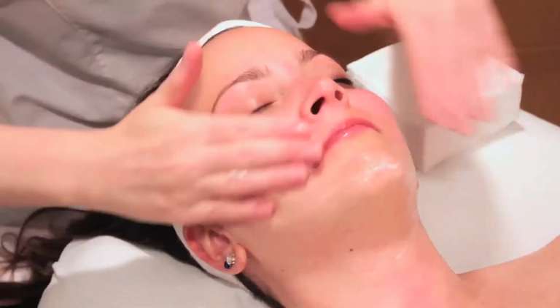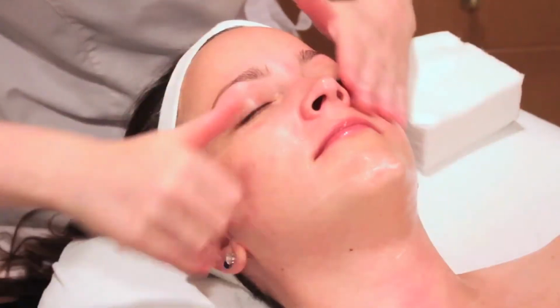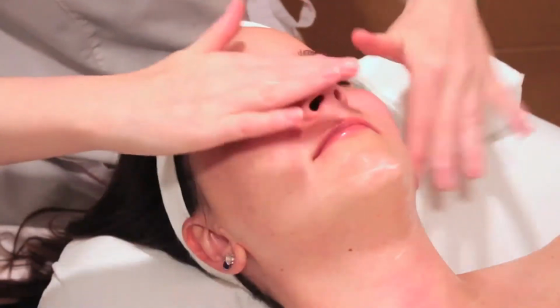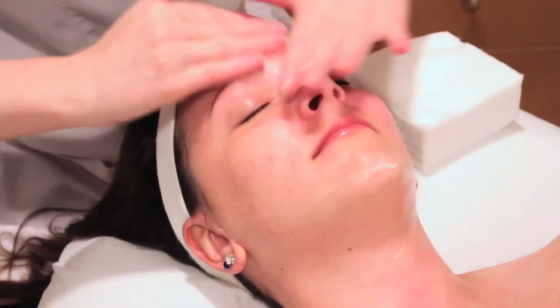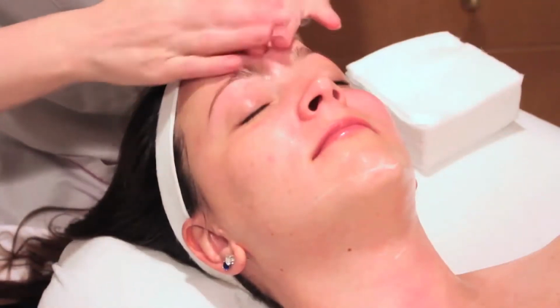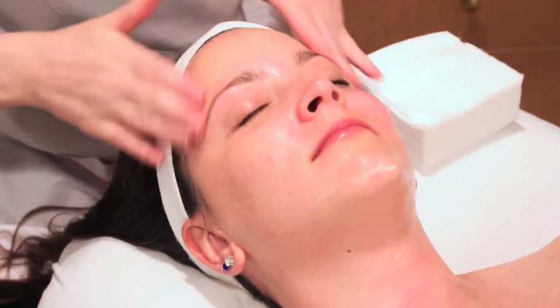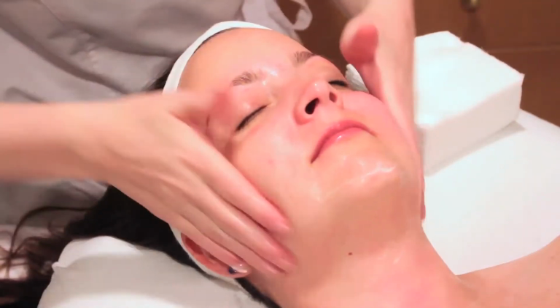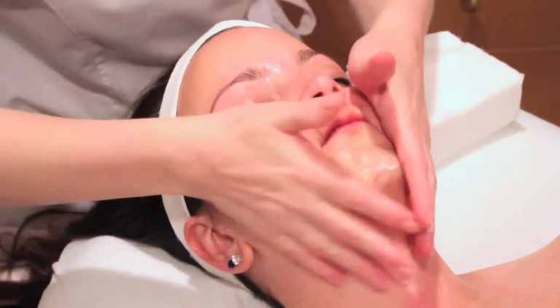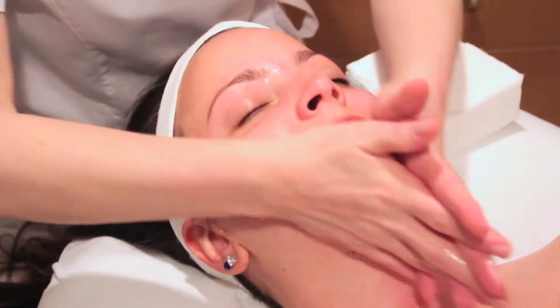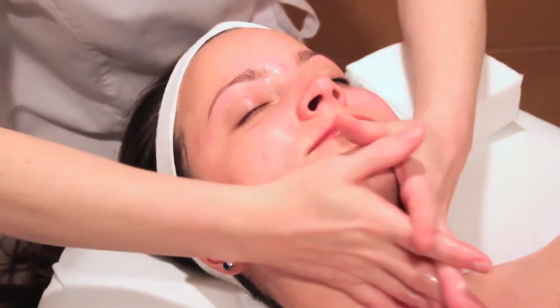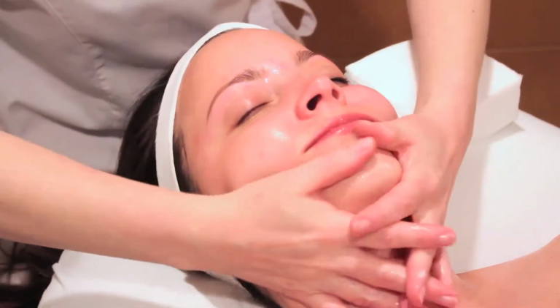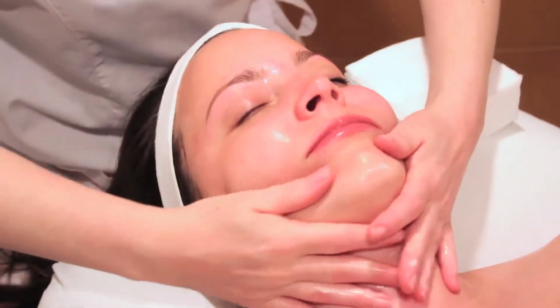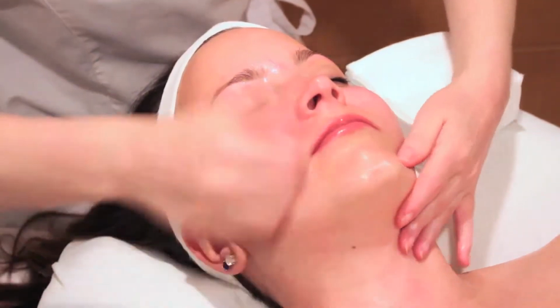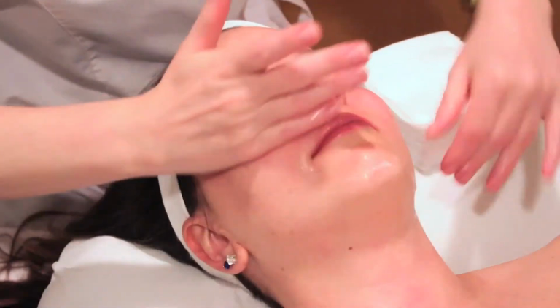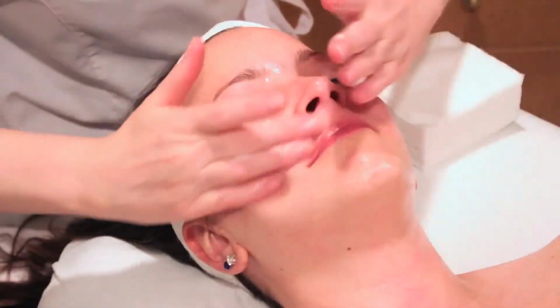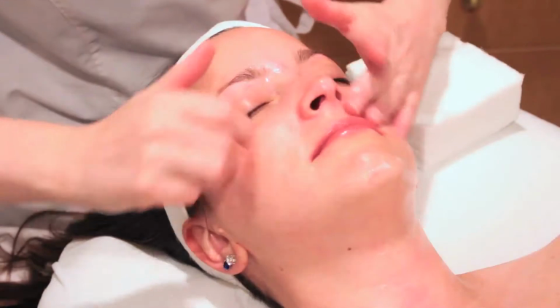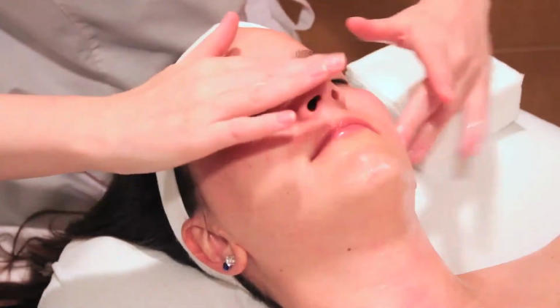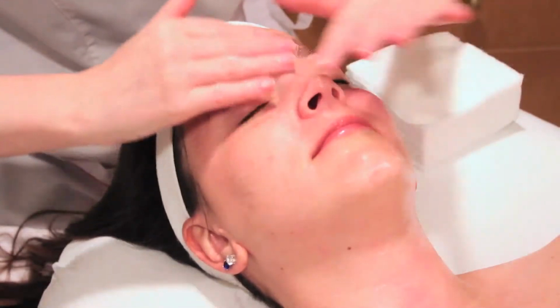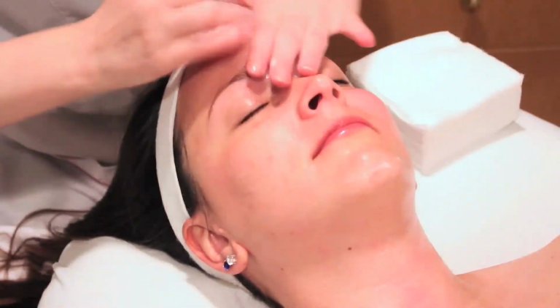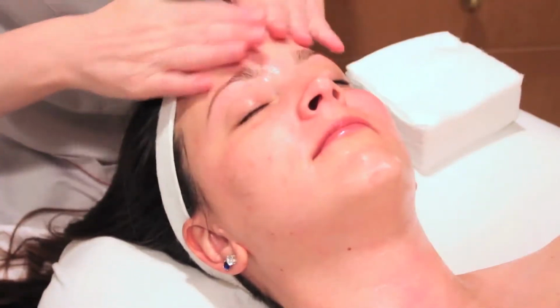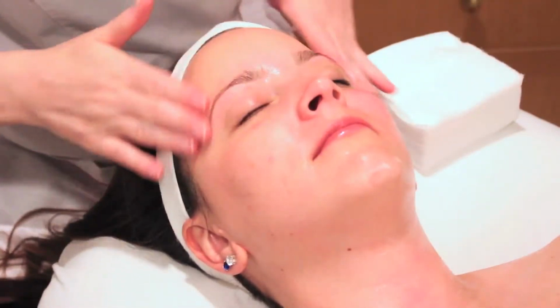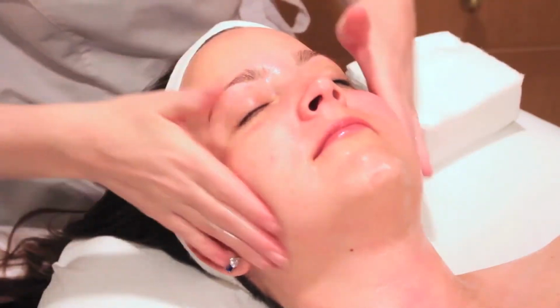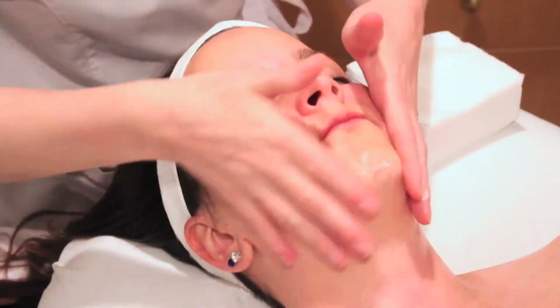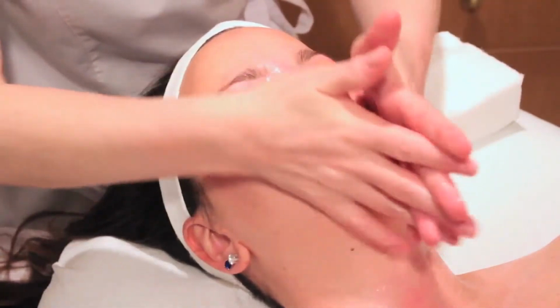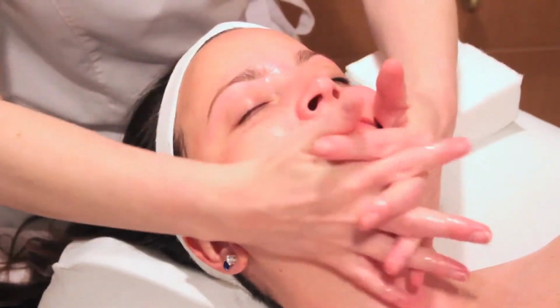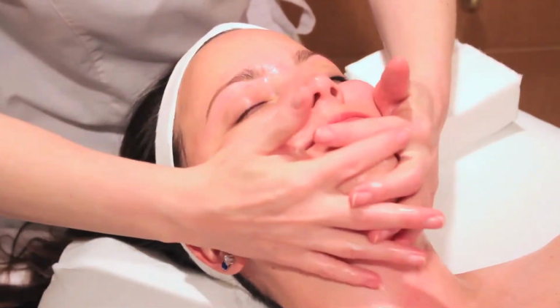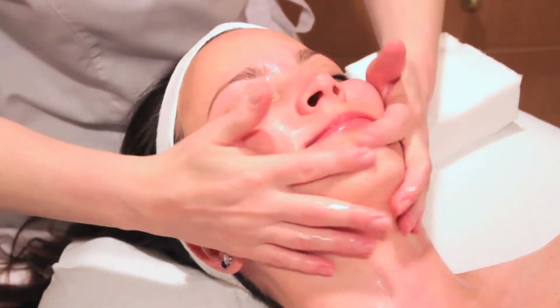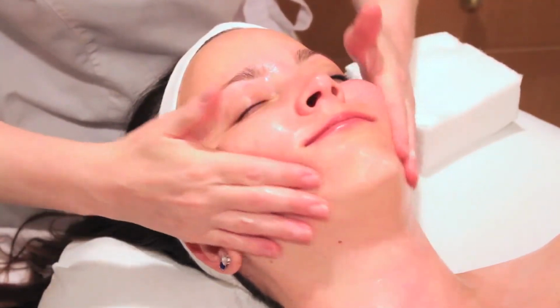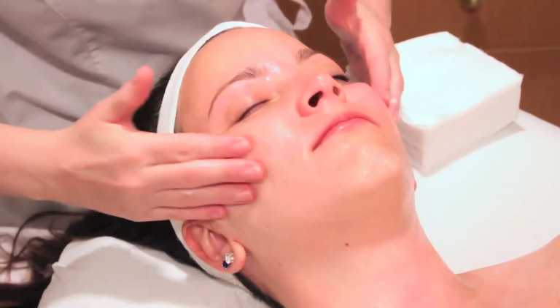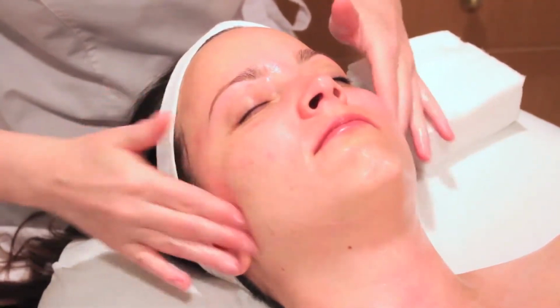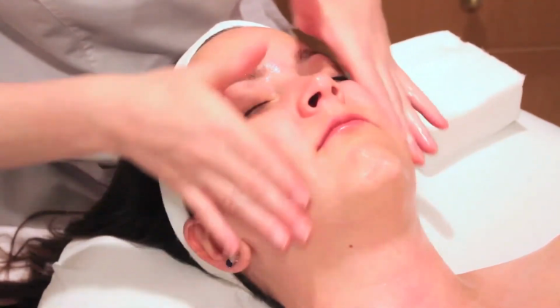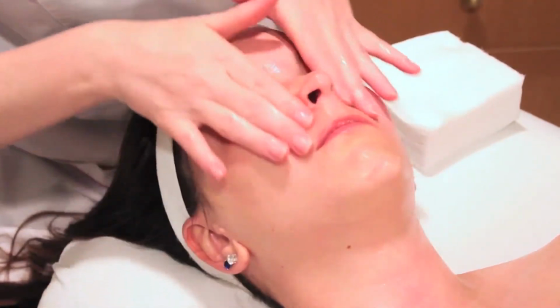Step three of the Botanove Facial is Germinov. It's a deep cell regeneration serum. It lasts for about four to five minutes in a circular buffing motion.